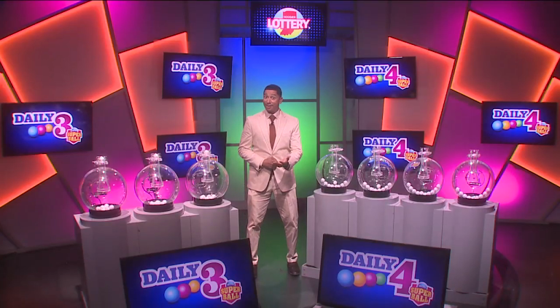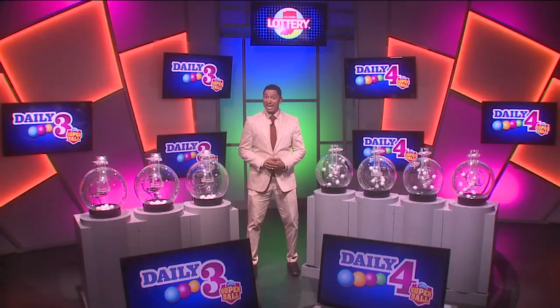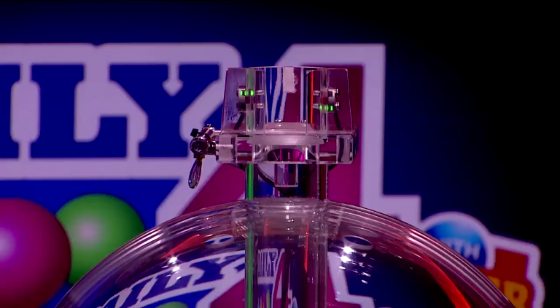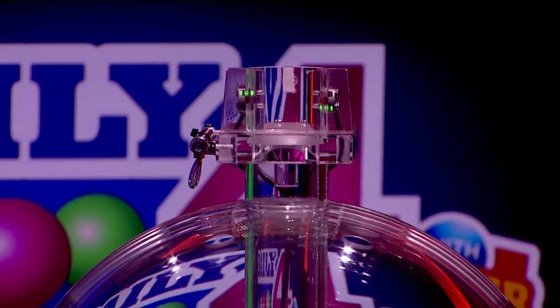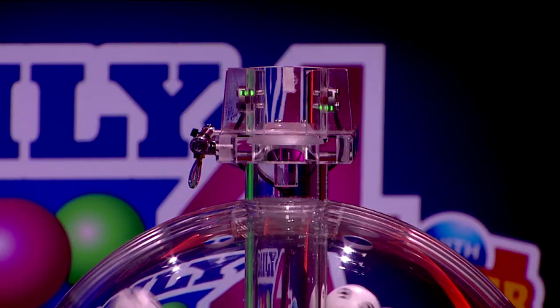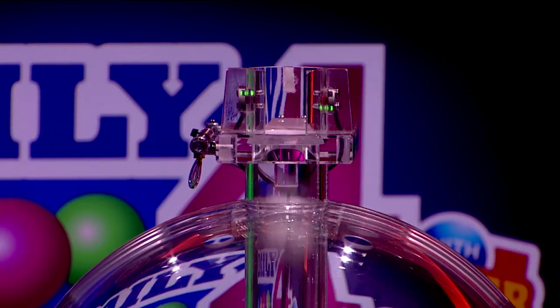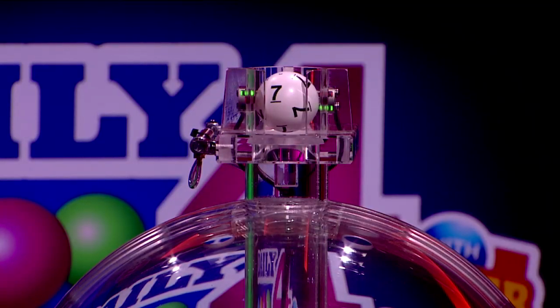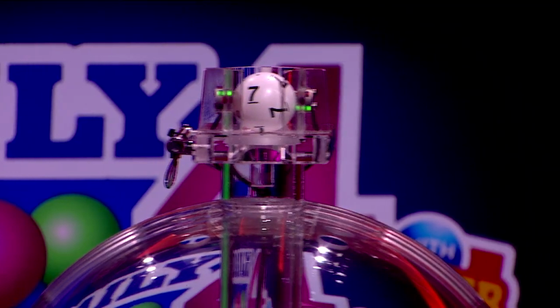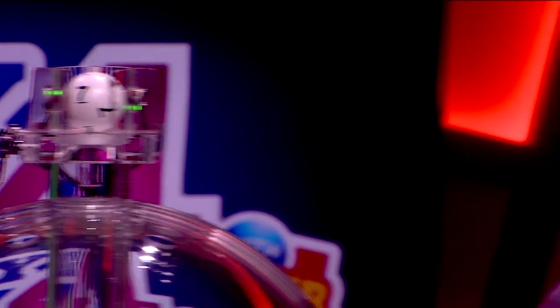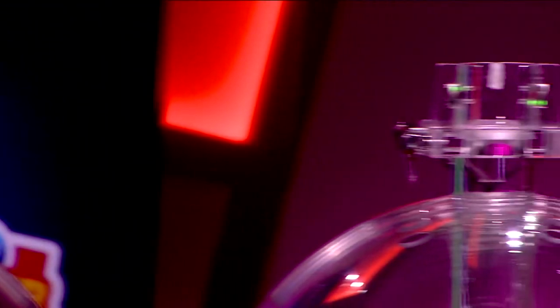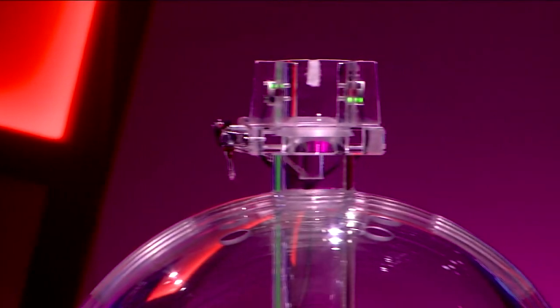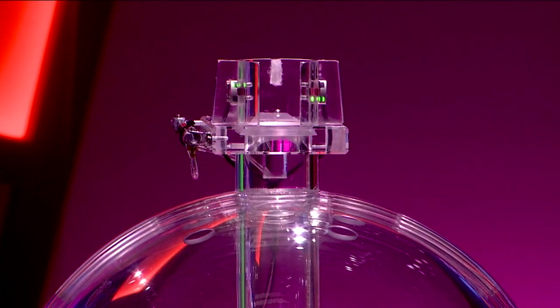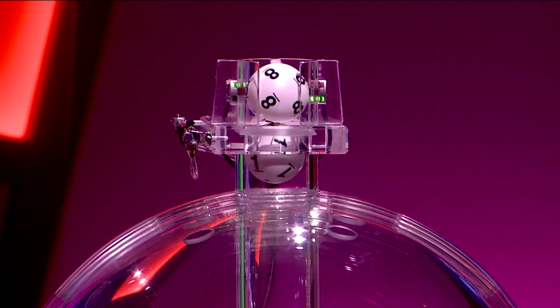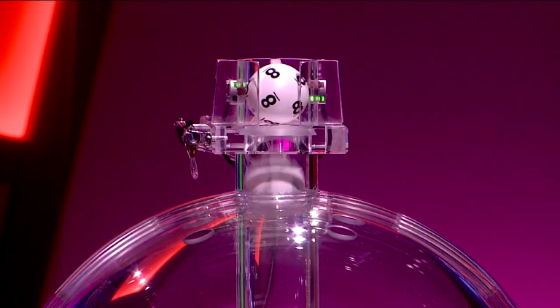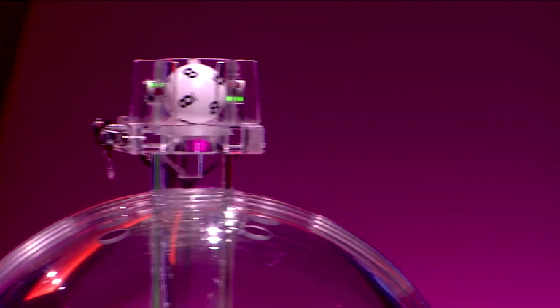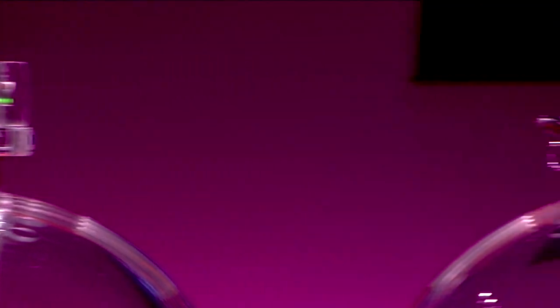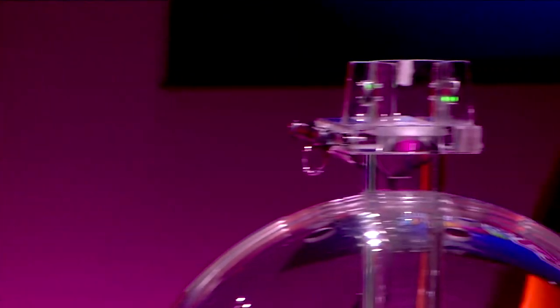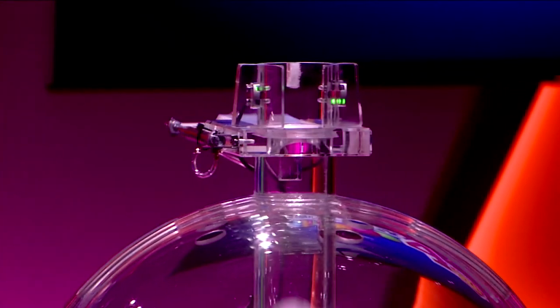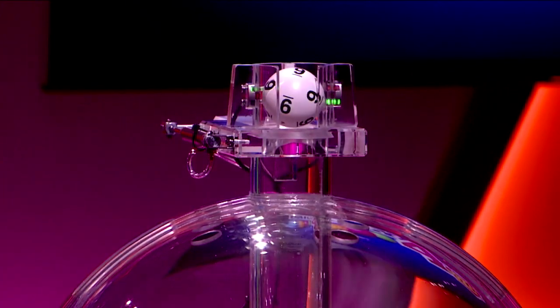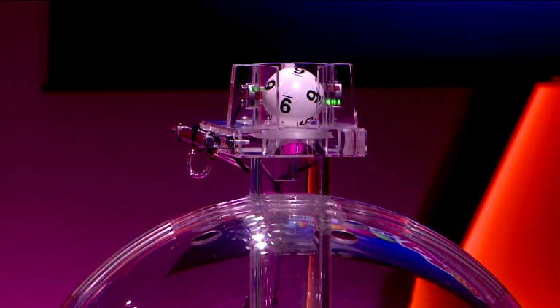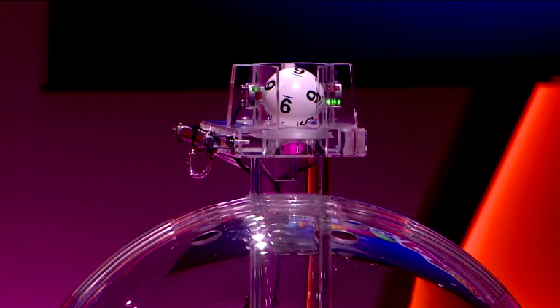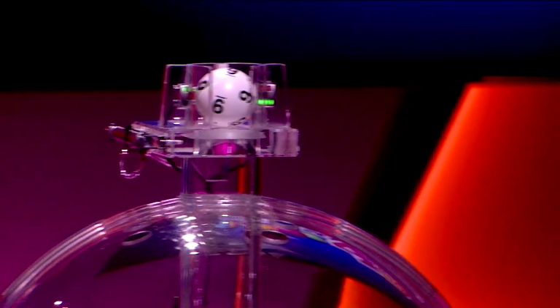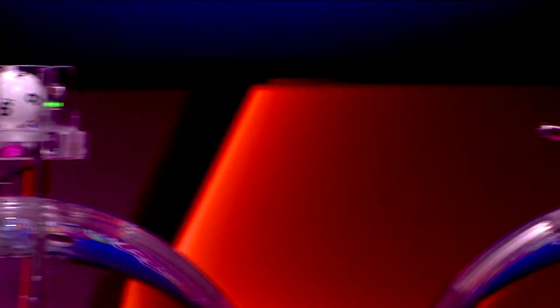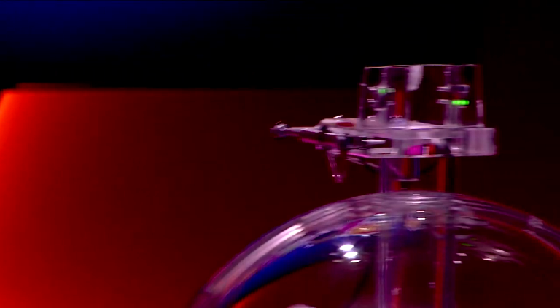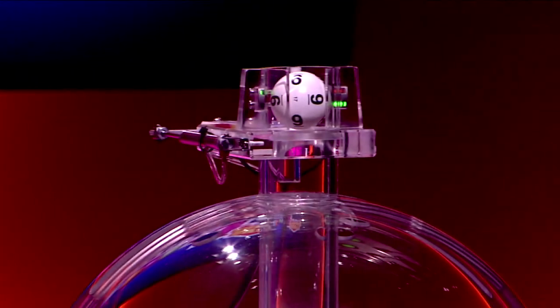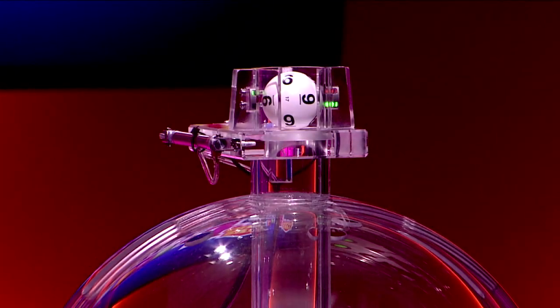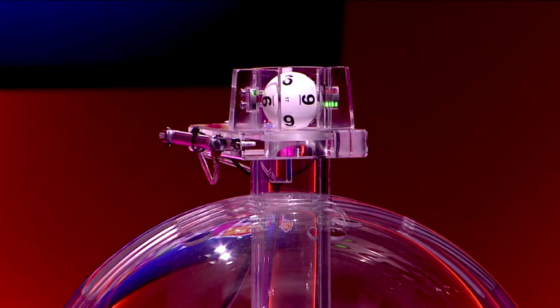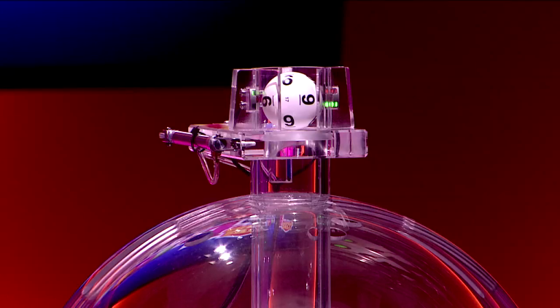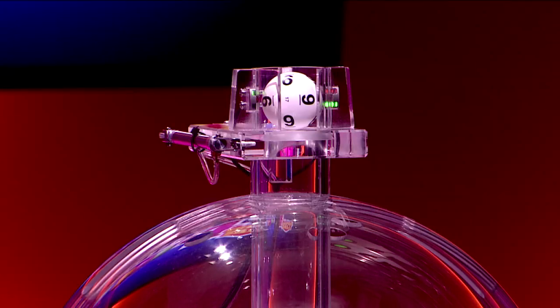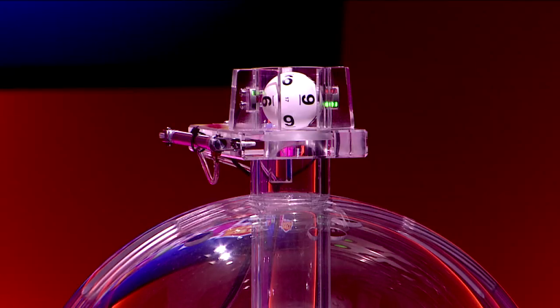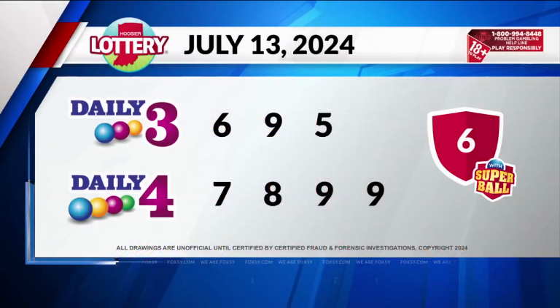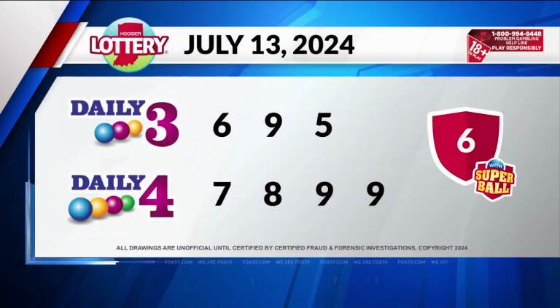Now let's play Daily 4. Tonight's first number is 7, followed by 8. Our third winning number tonight is 9, and finally 9. Those winning numbers are 7-8-9-9.